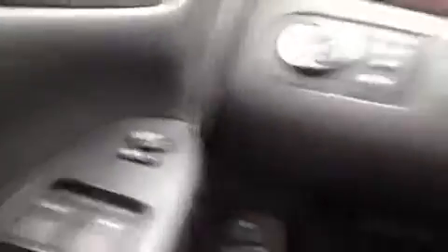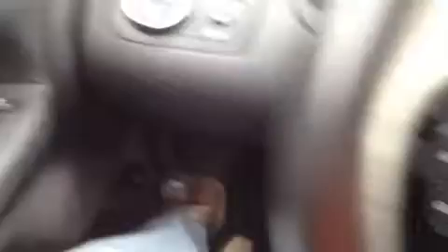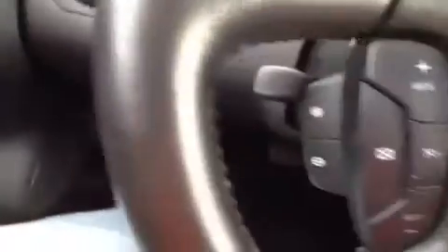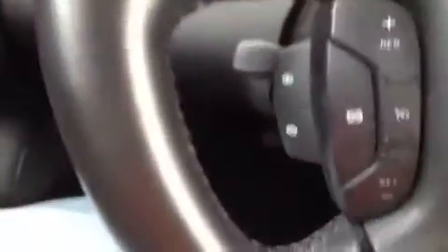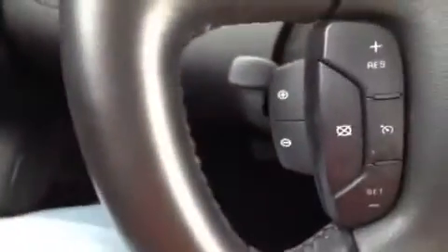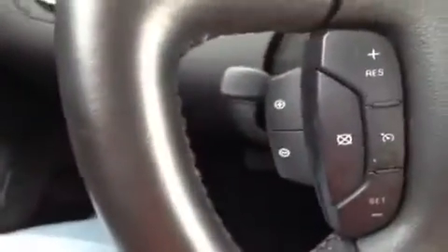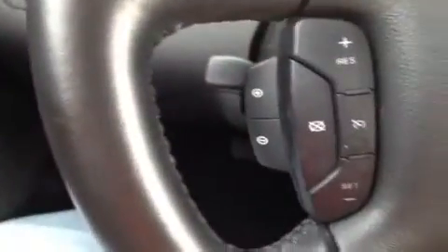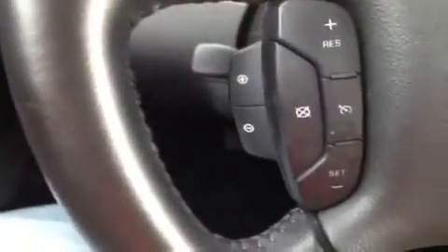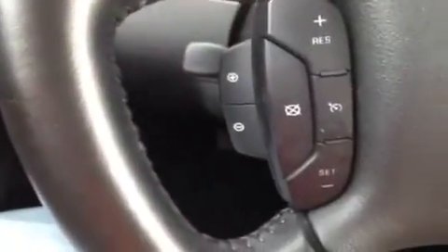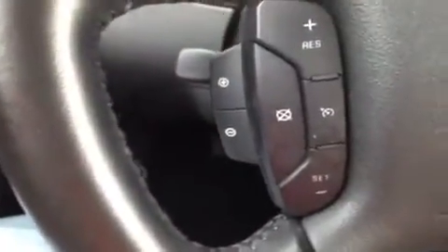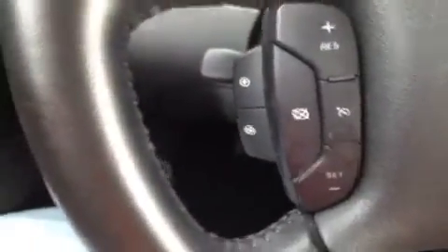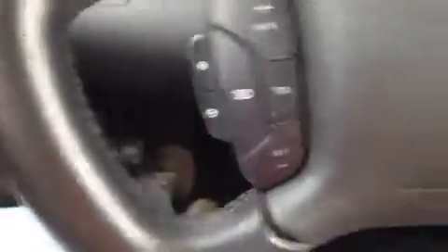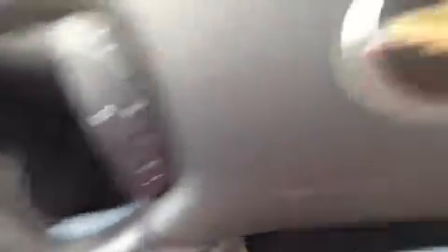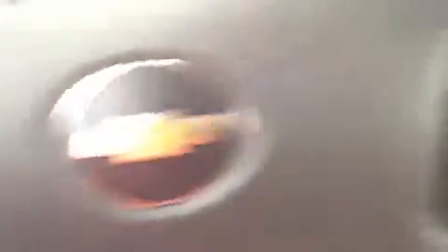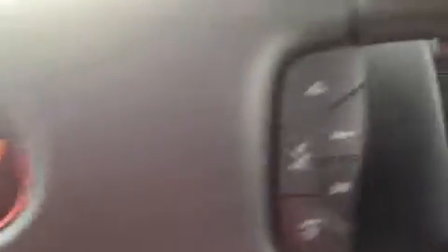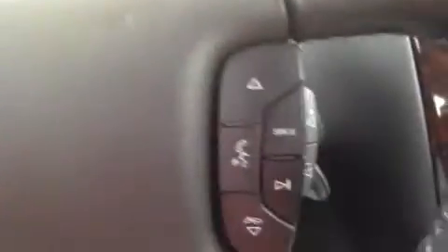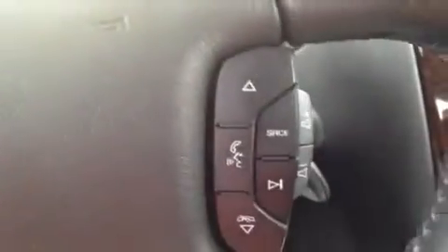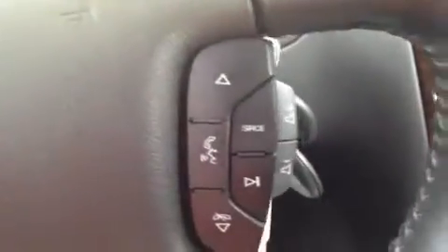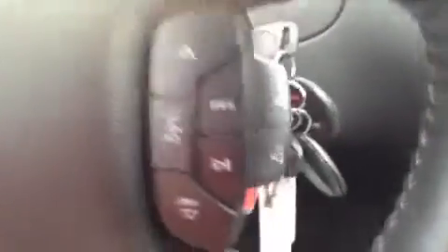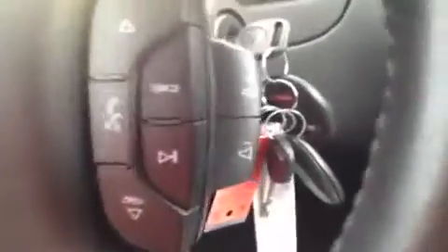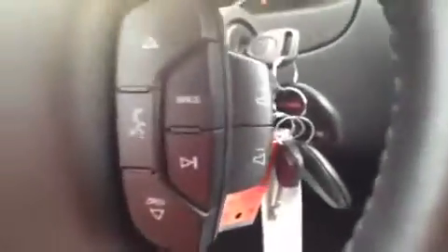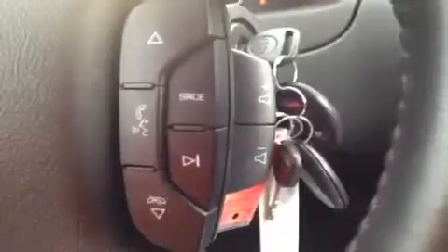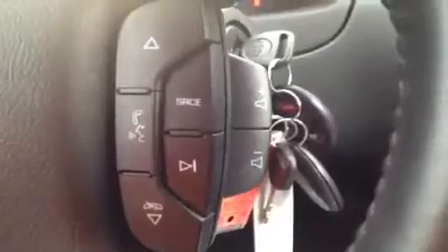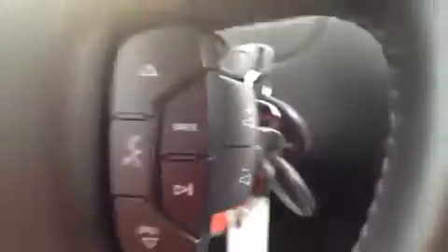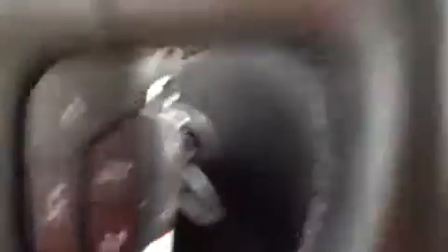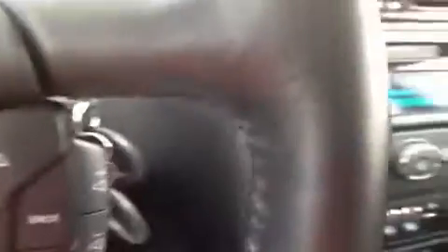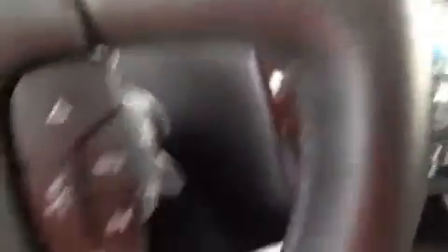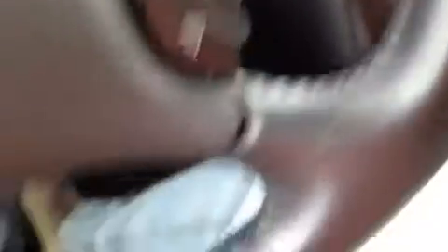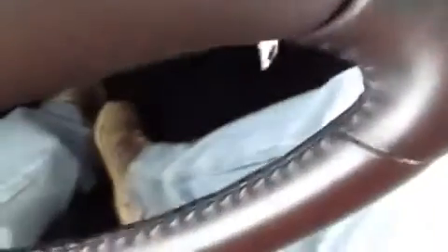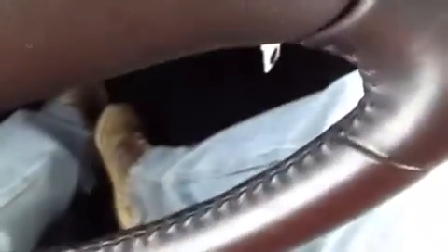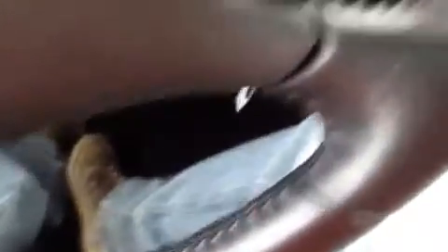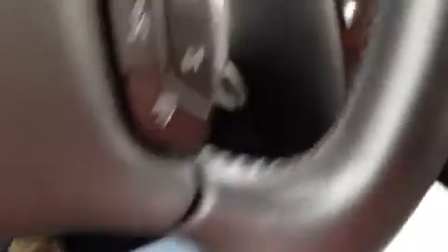Up here on the steering wheel we have mounted cruise control, hands-free phone controls, and stereo controls. There's a leather wrap all the way around it.